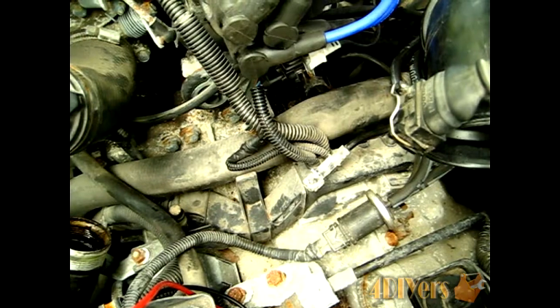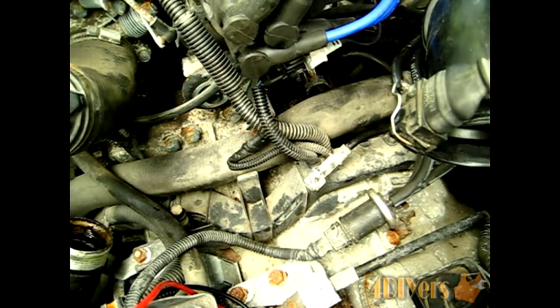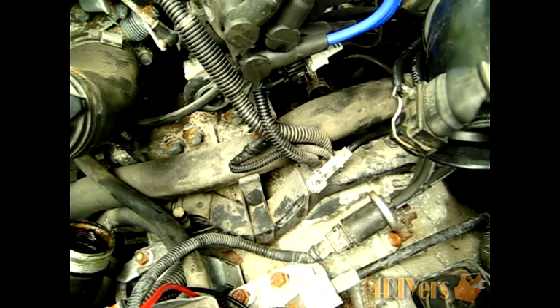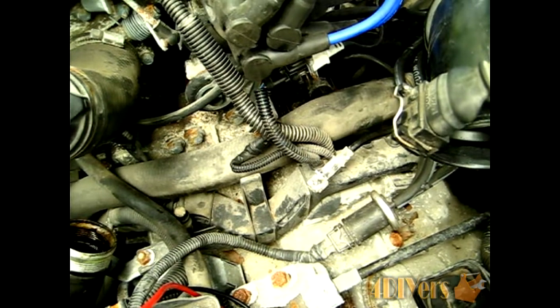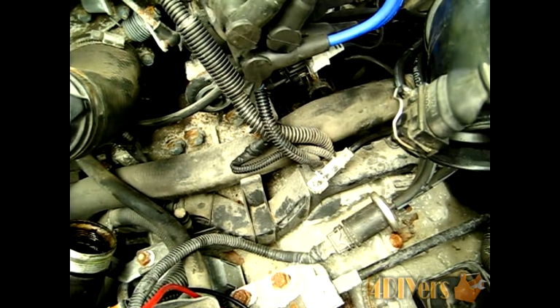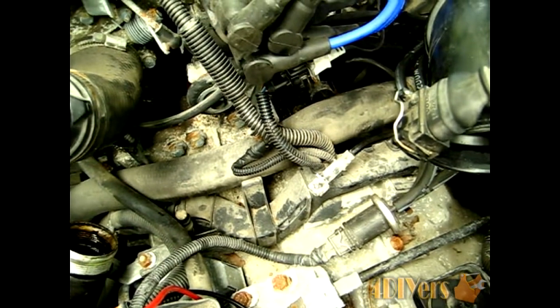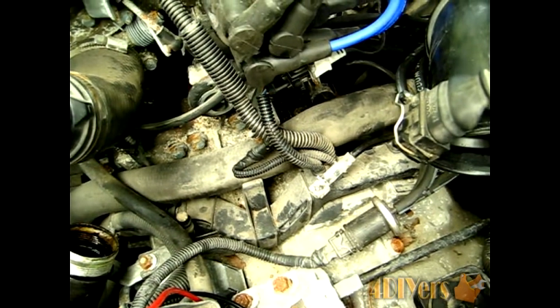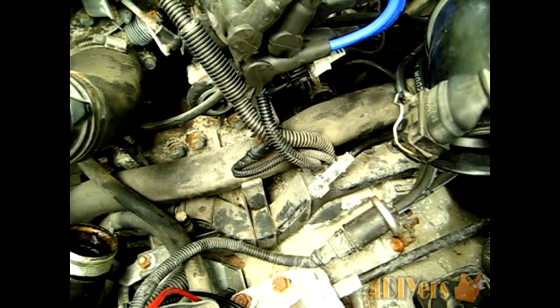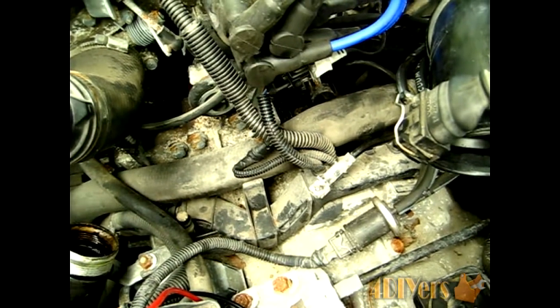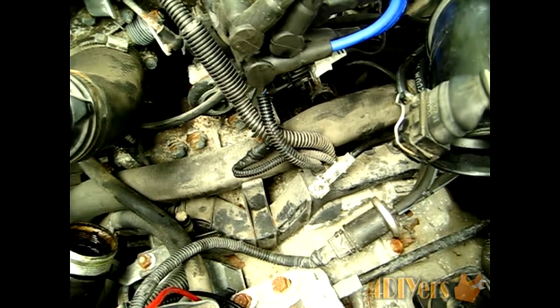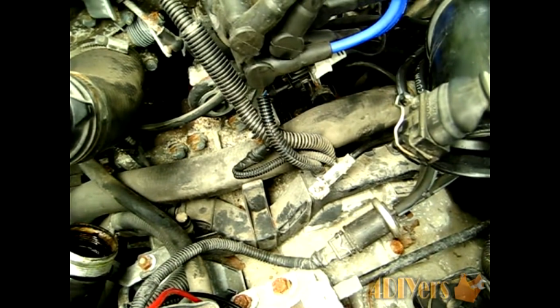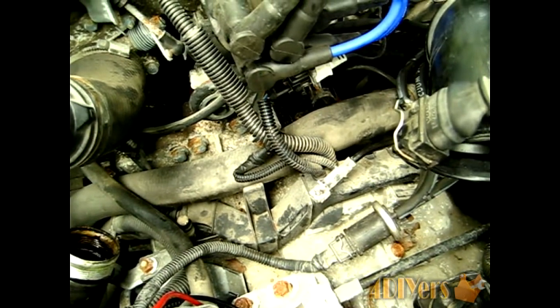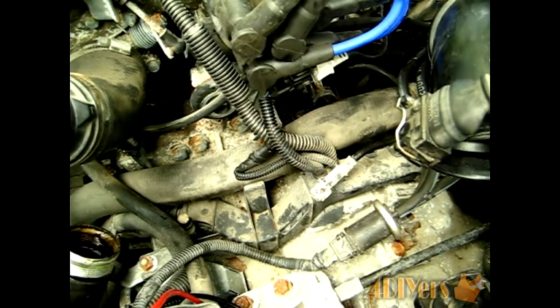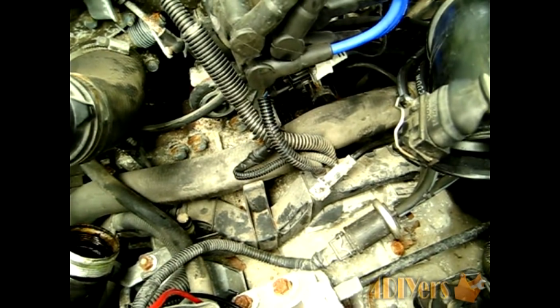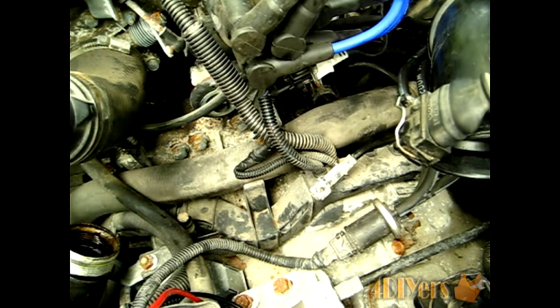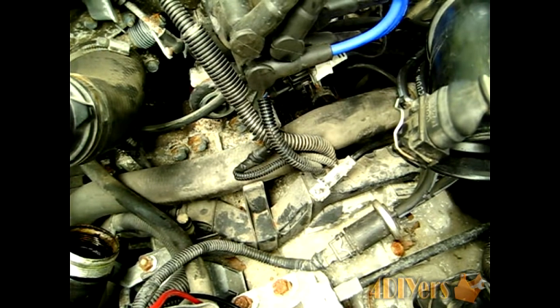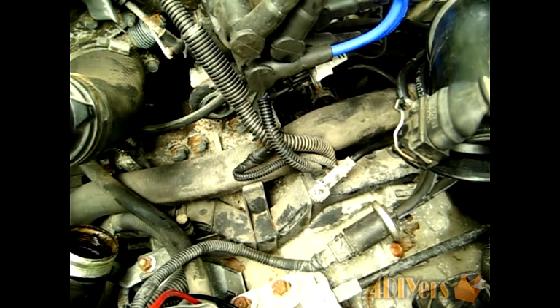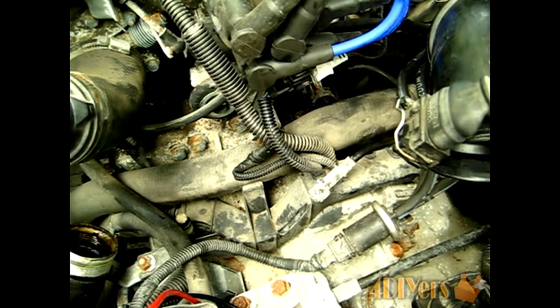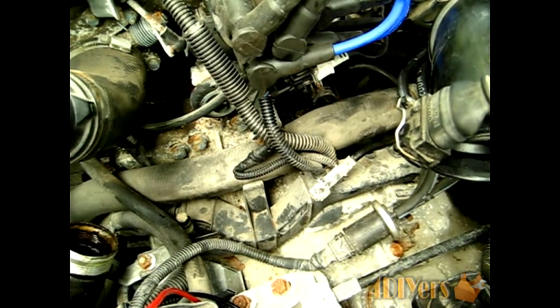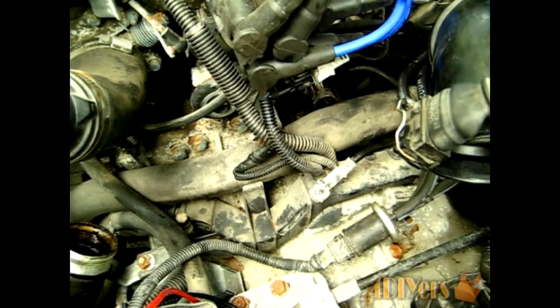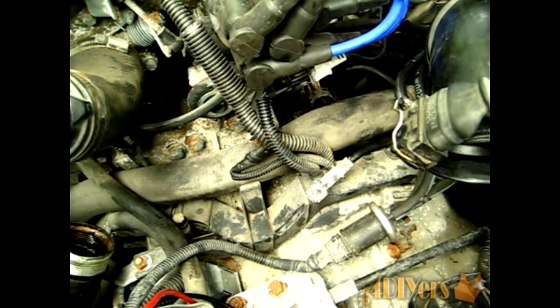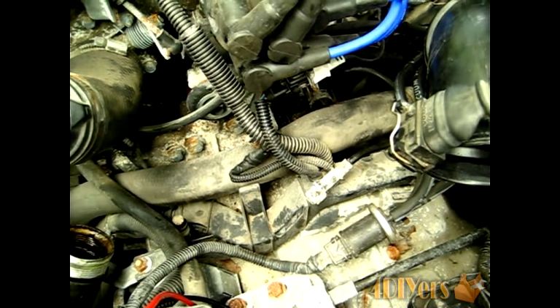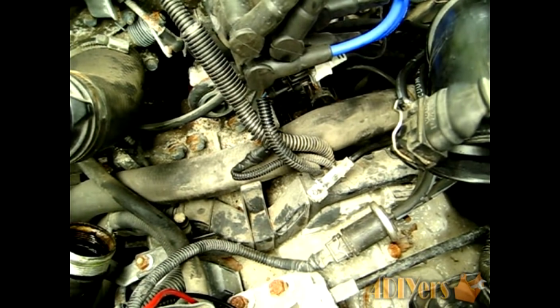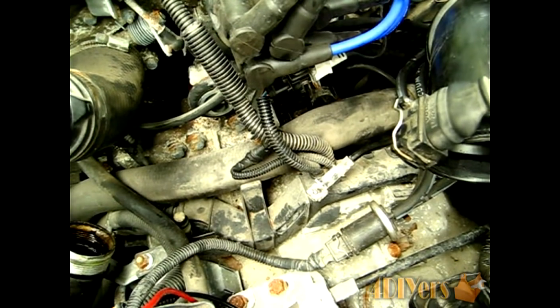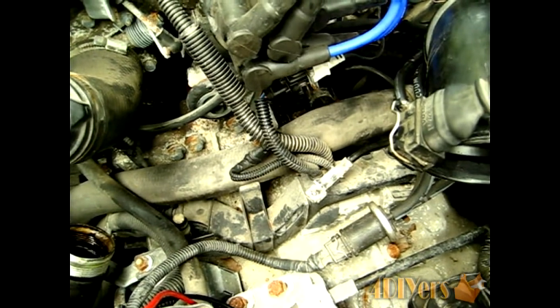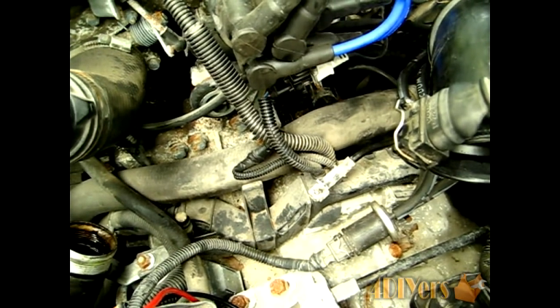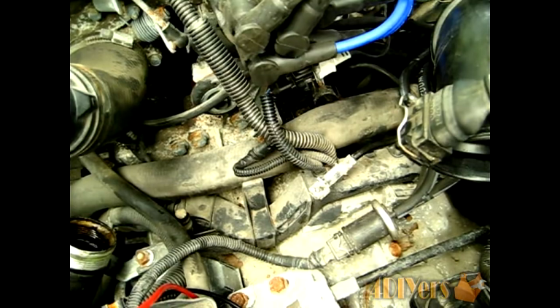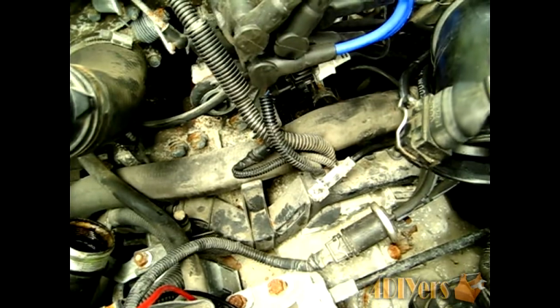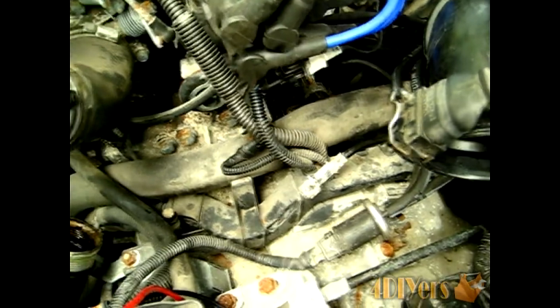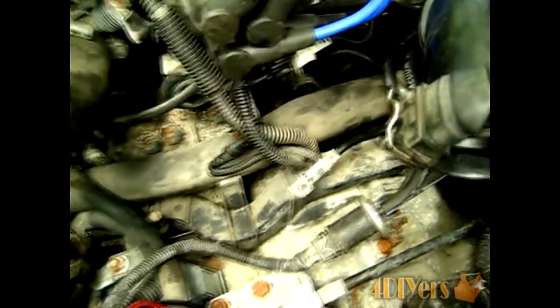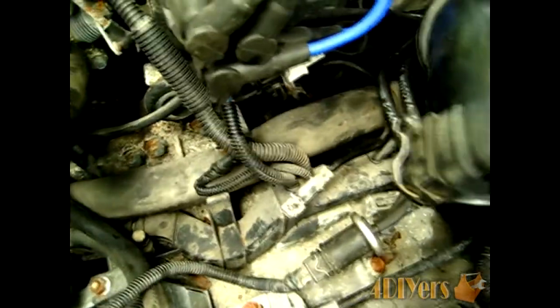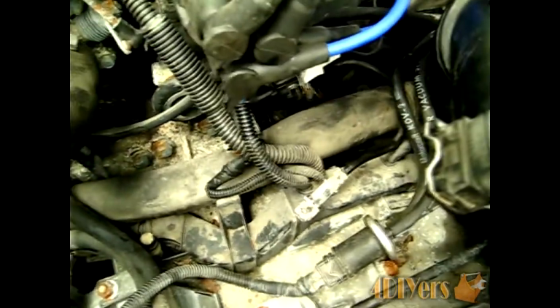Hello everyone. In this video I'll be doing a demonstration on how to test the crank sensor on your Volvo T5 motor. What I have here is a 96 Volvo 850 with a turbocharged five cylinder.